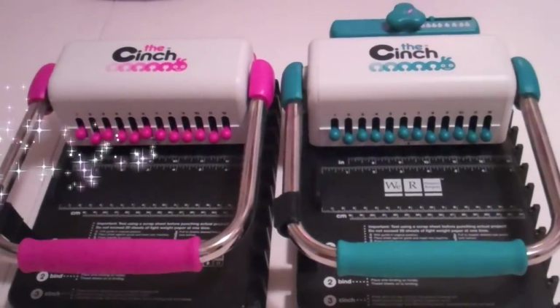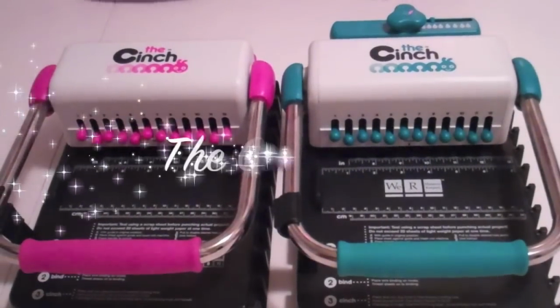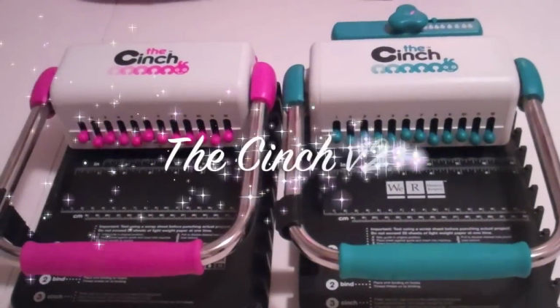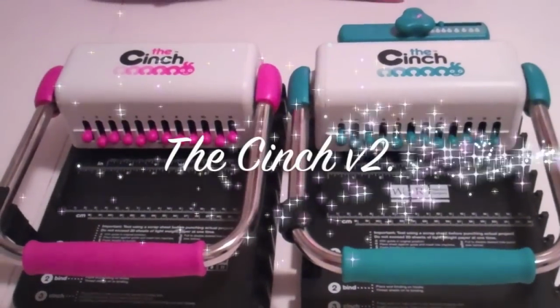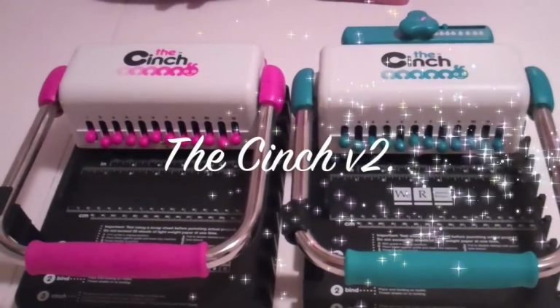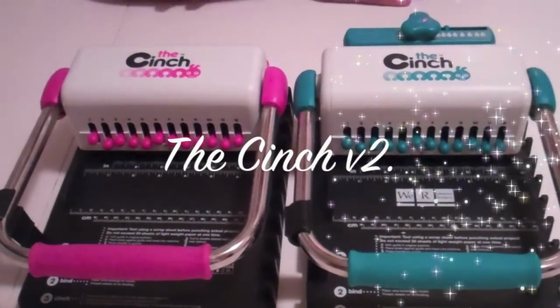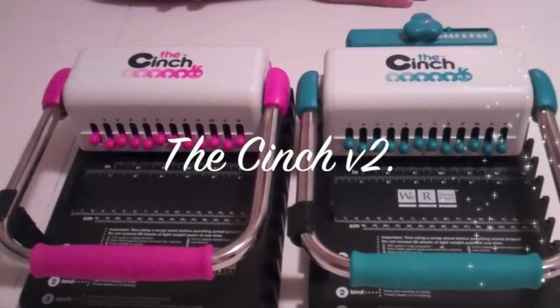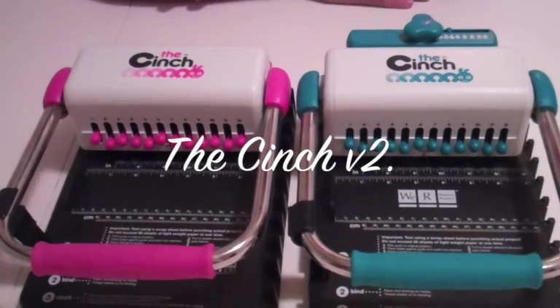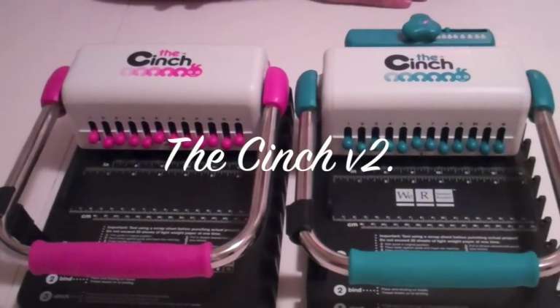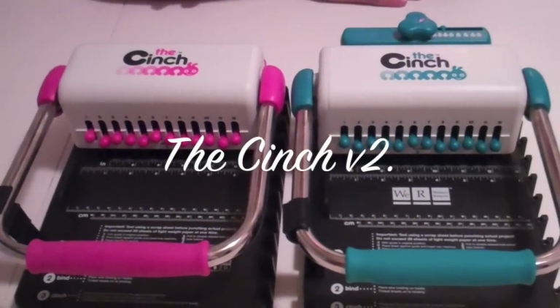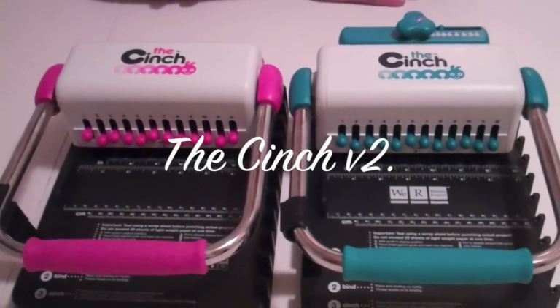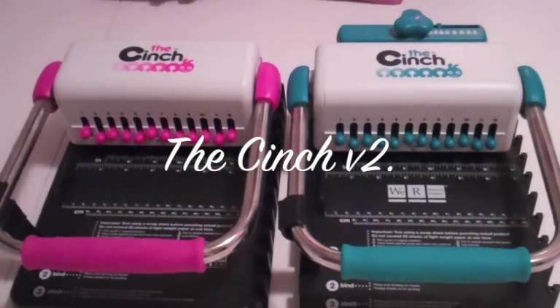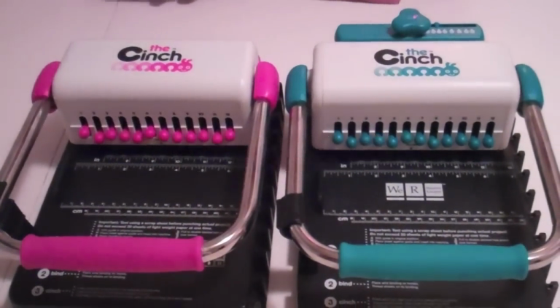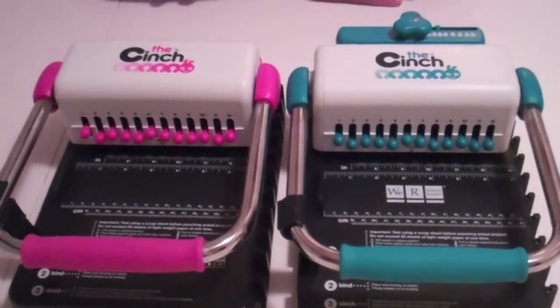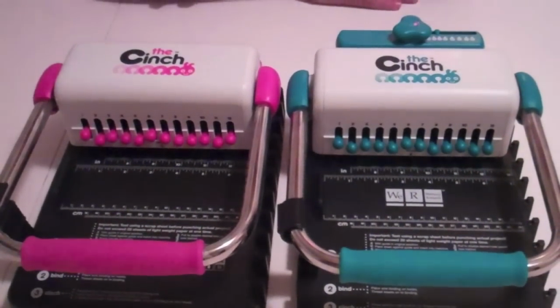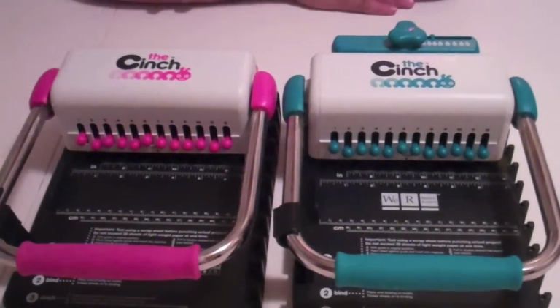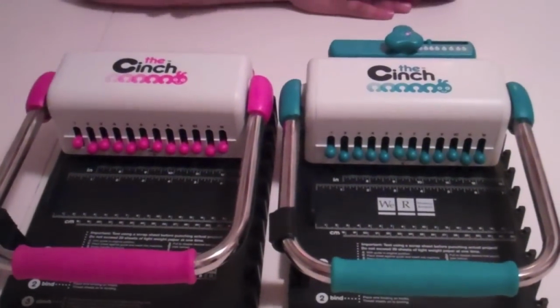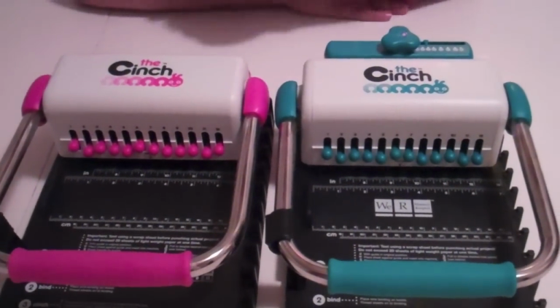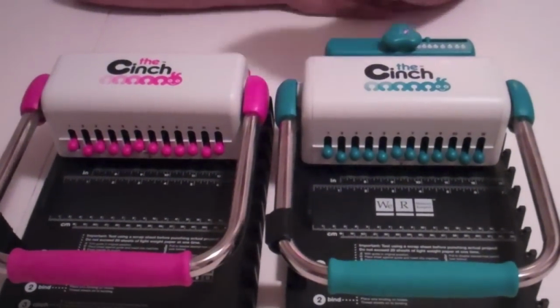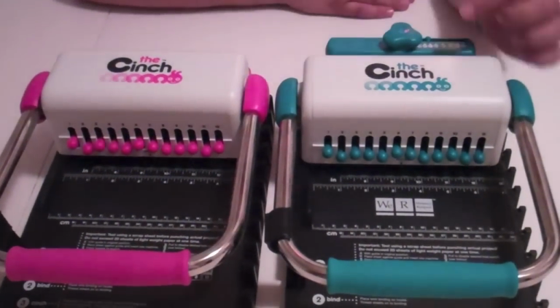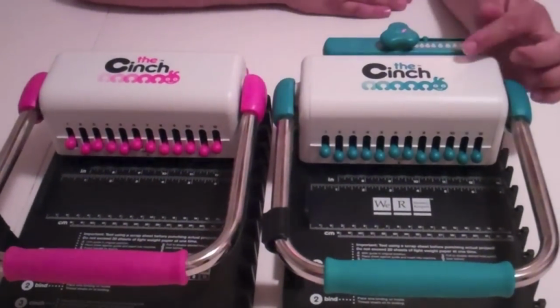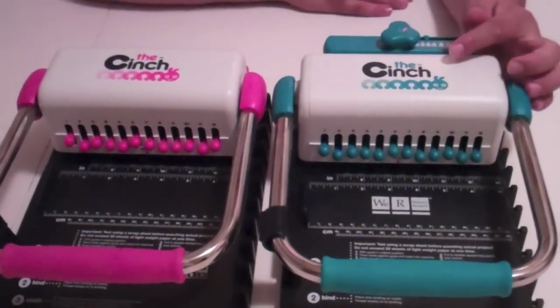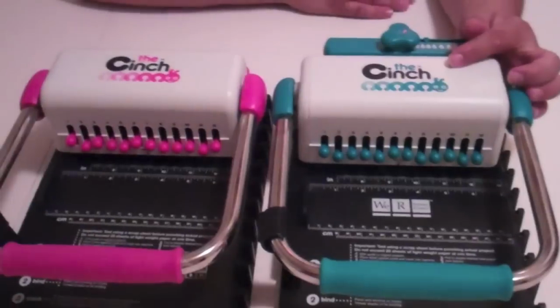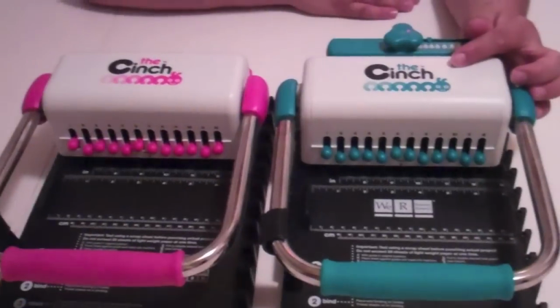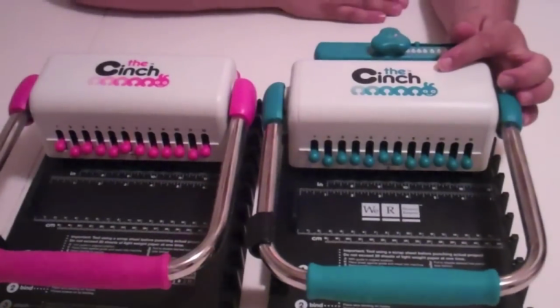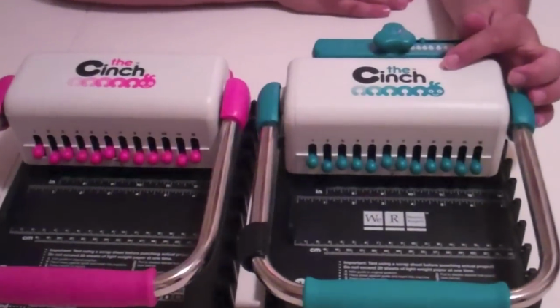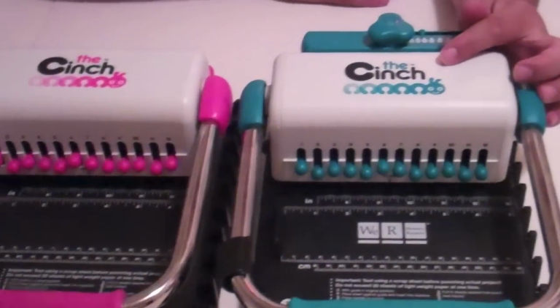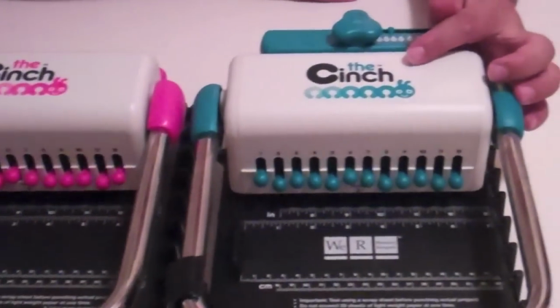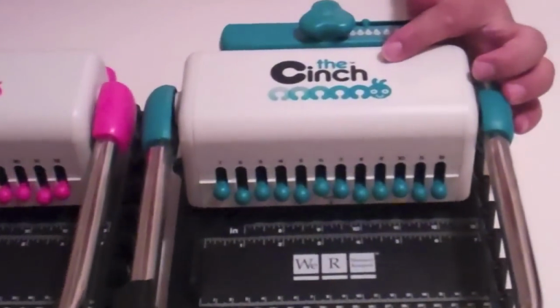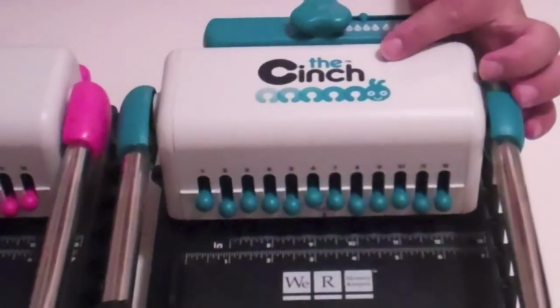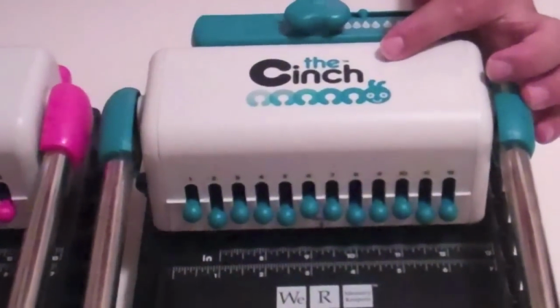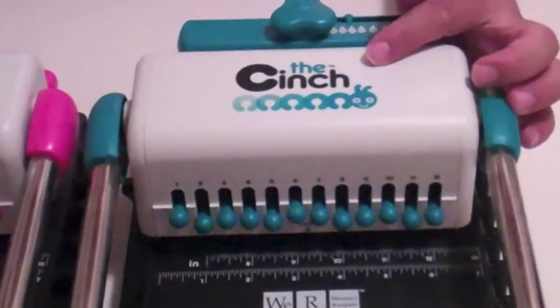Hello Crafters, this is Brett Lund with Roberts Crafts for another Try It Thursday video. Today we are going to focus on the Cinch version two.